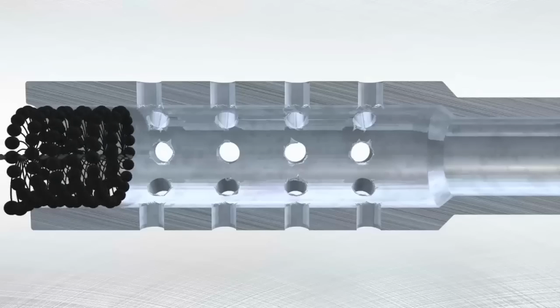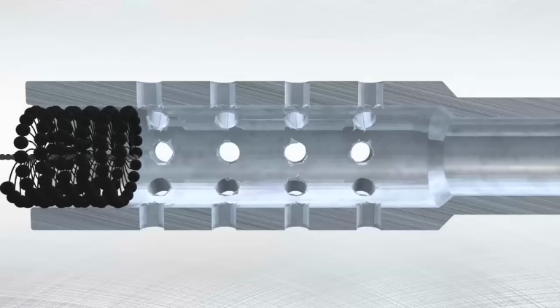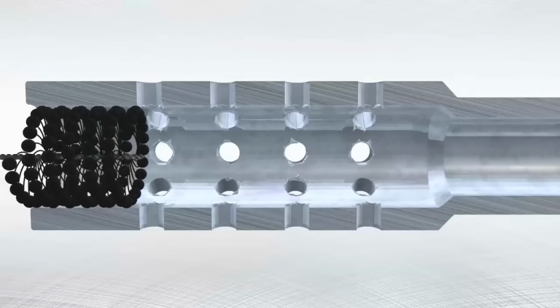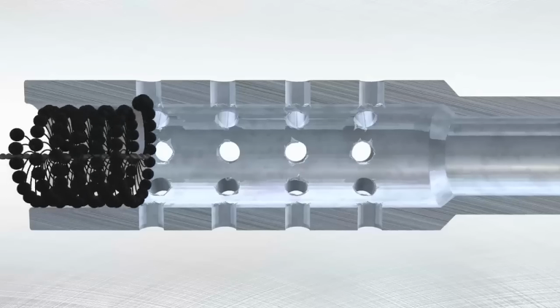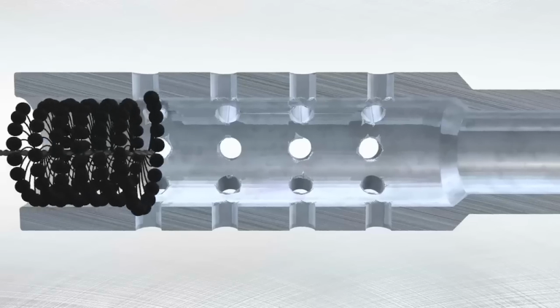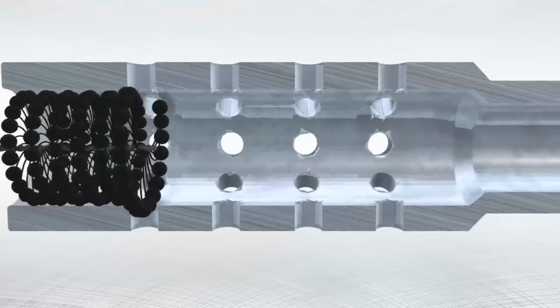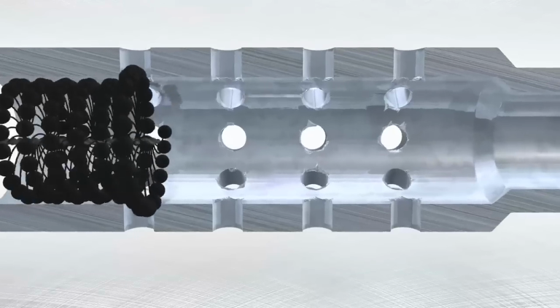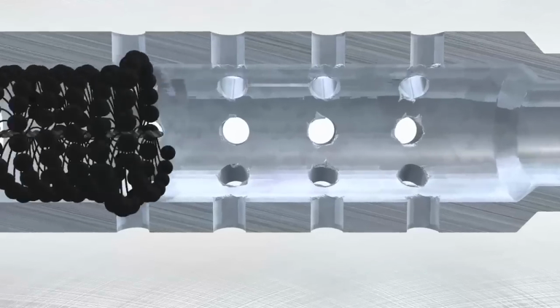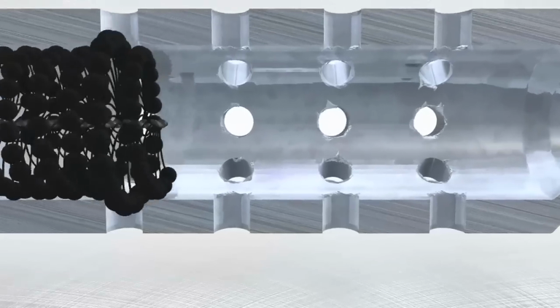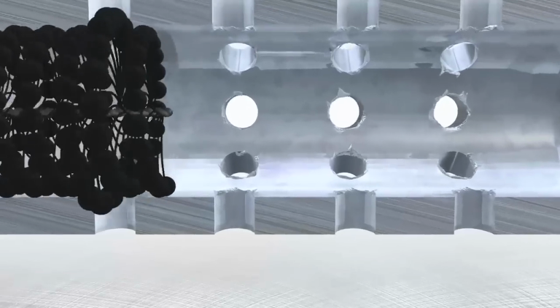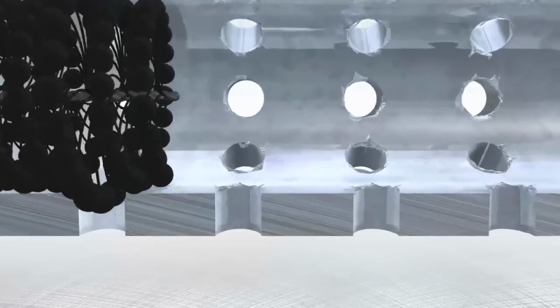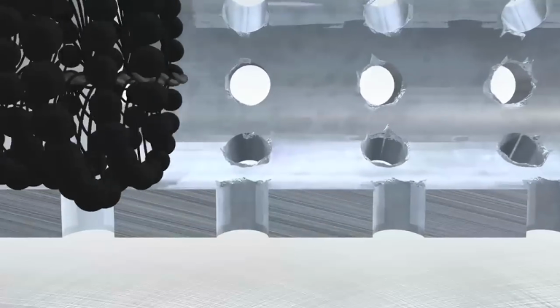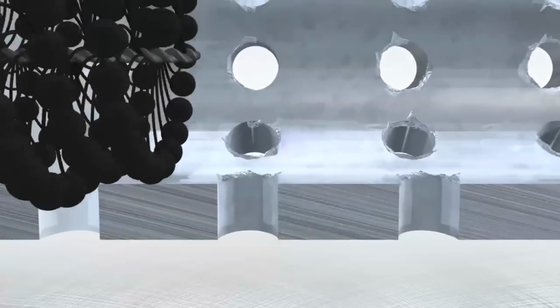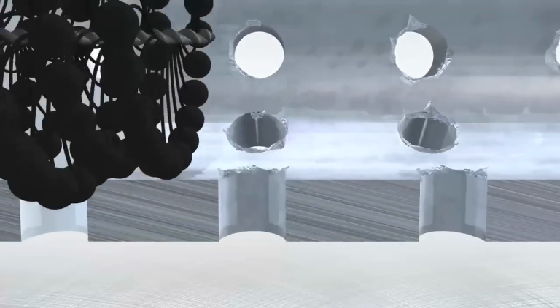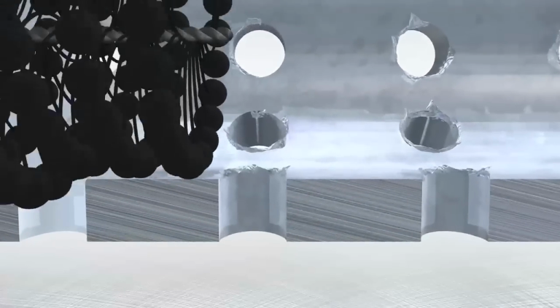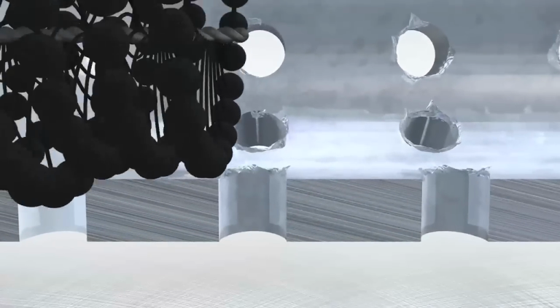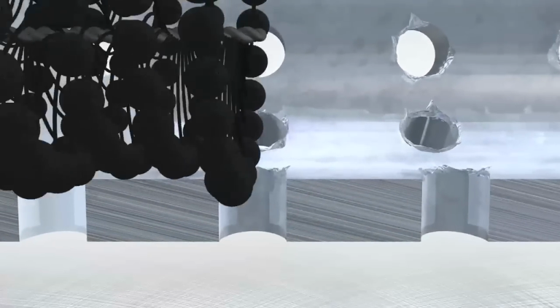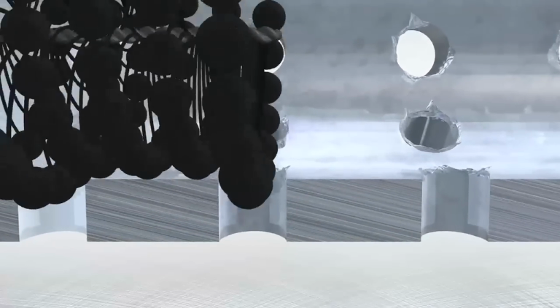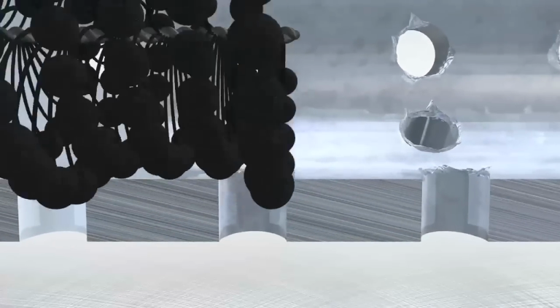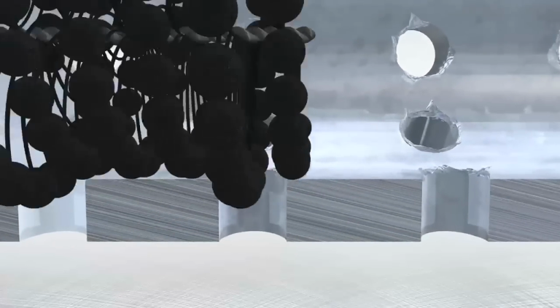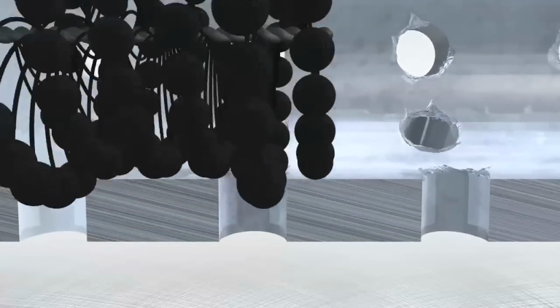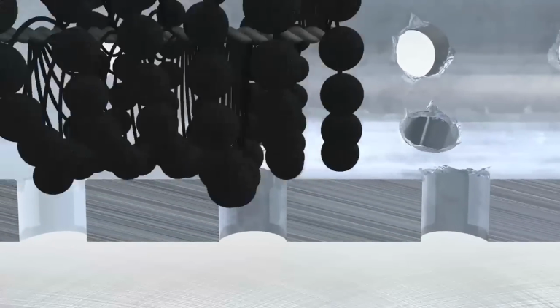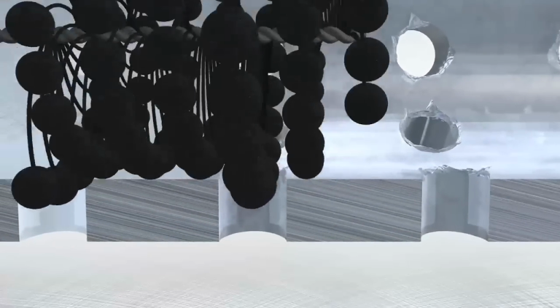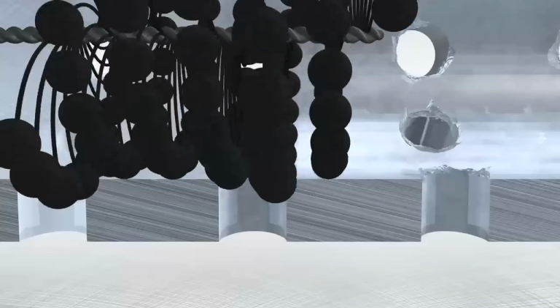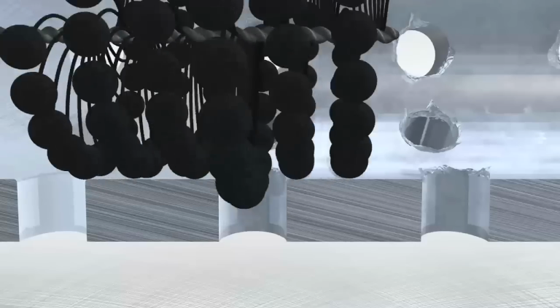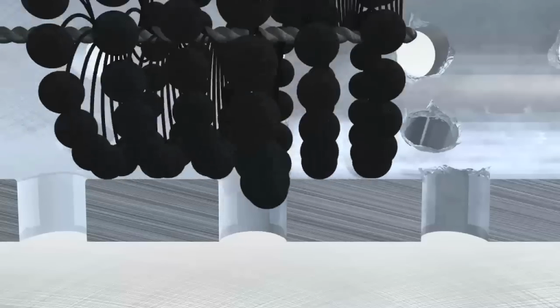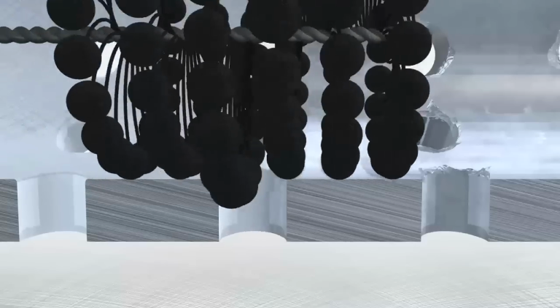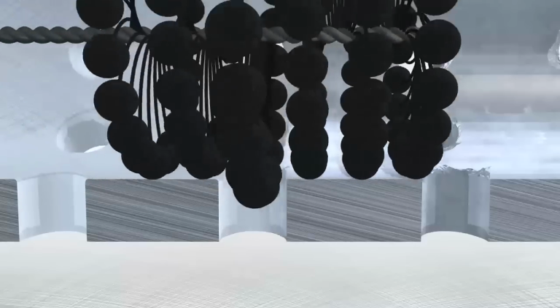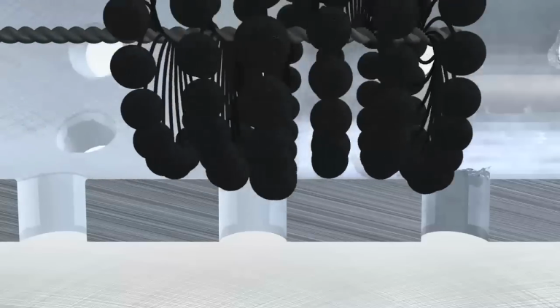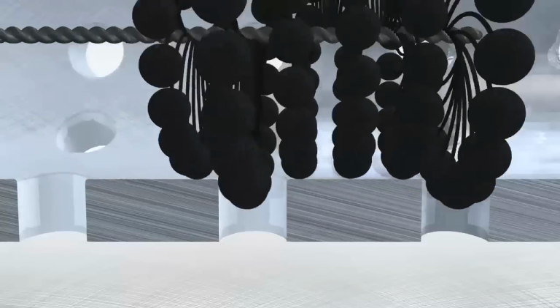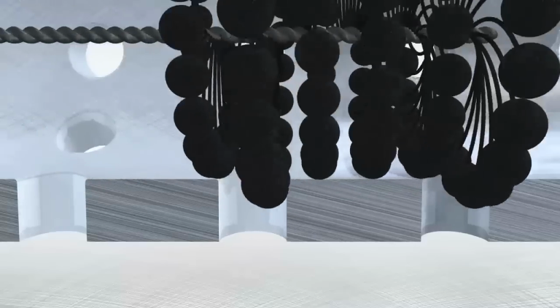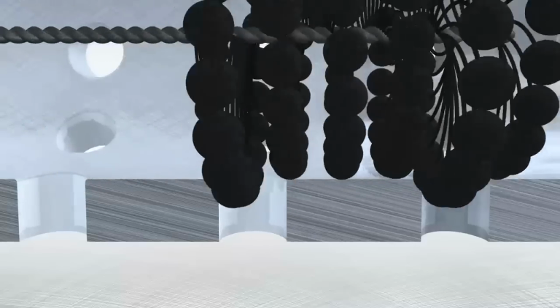The FlexHone tool makes it easy to effectively remove burrs from cross-drilled holes, leaving a clean, radiused intersection.